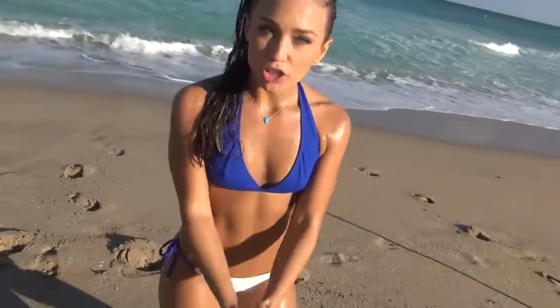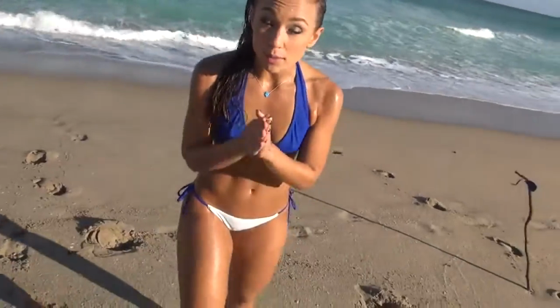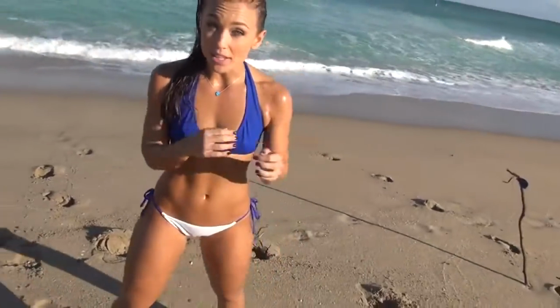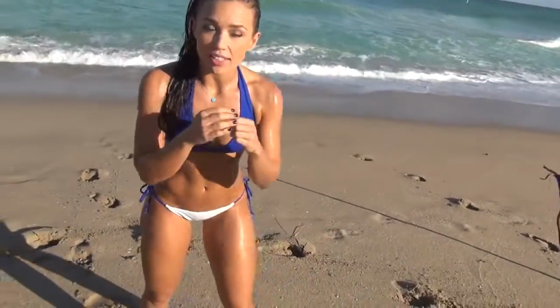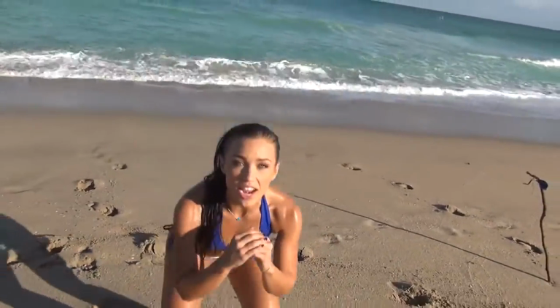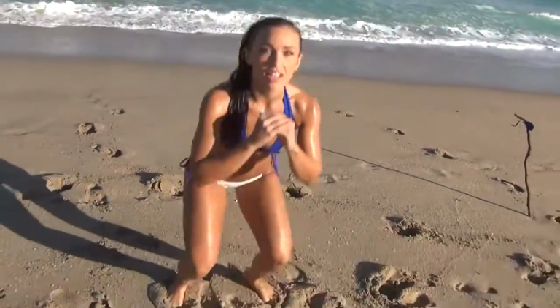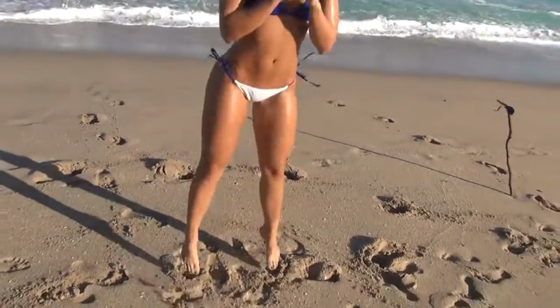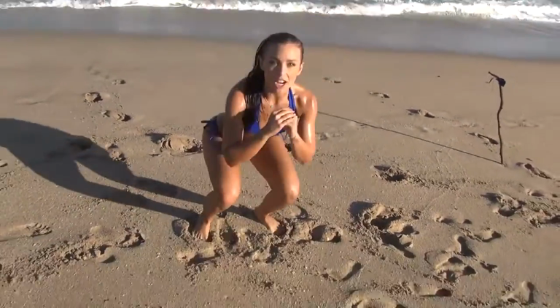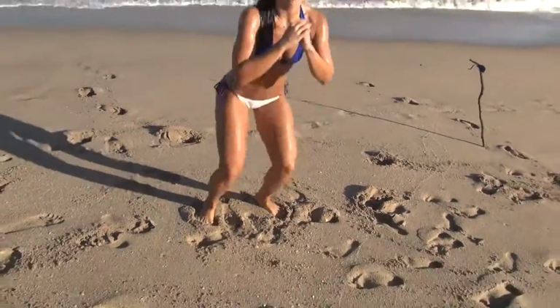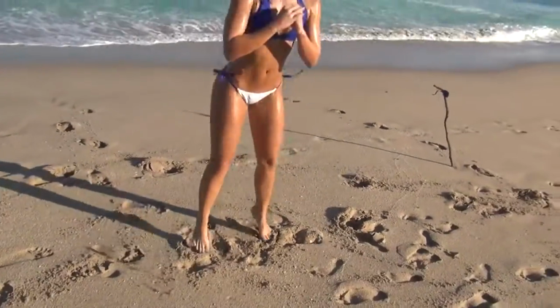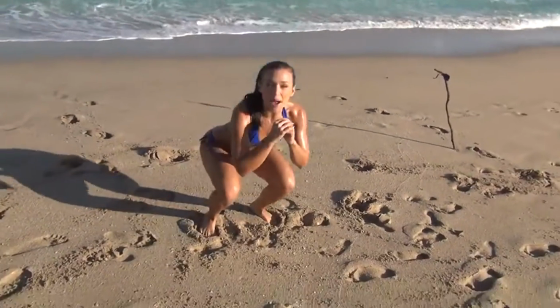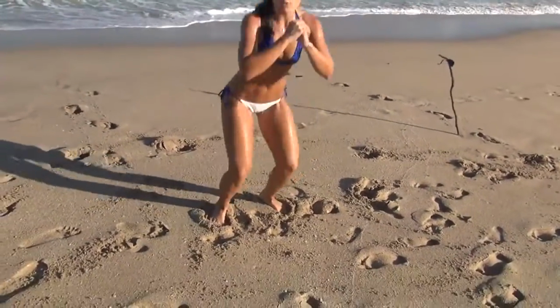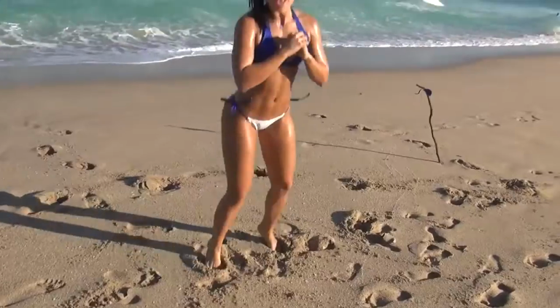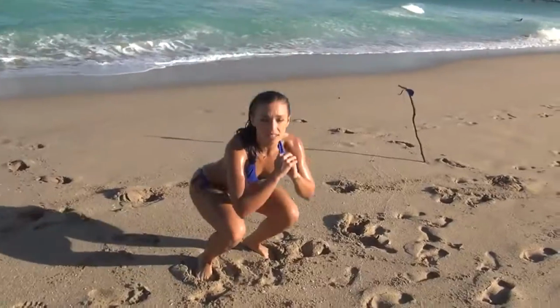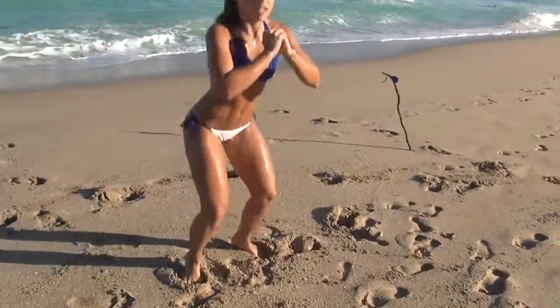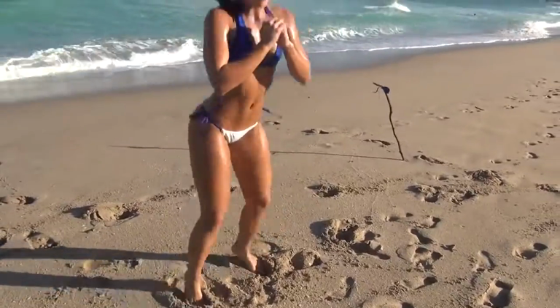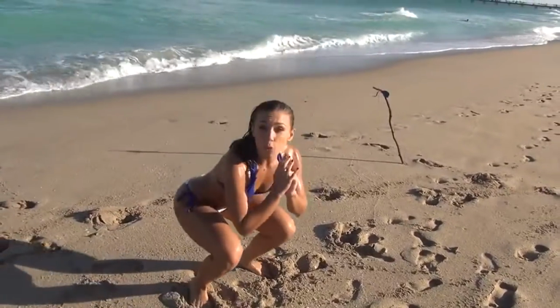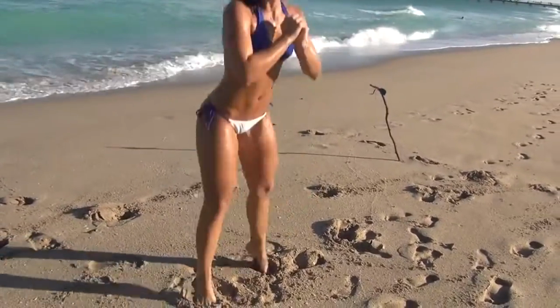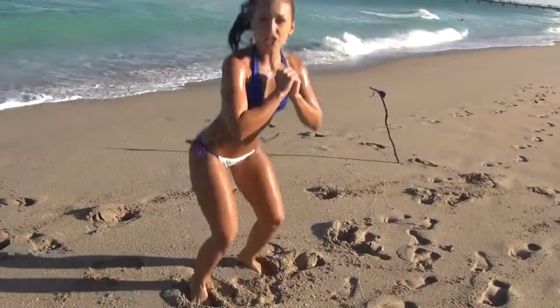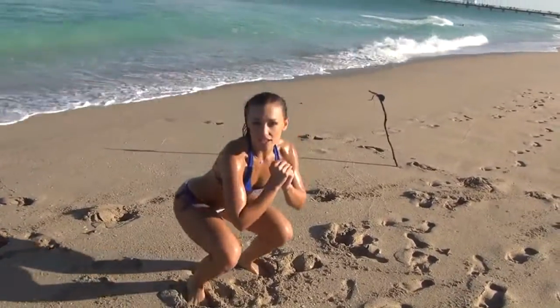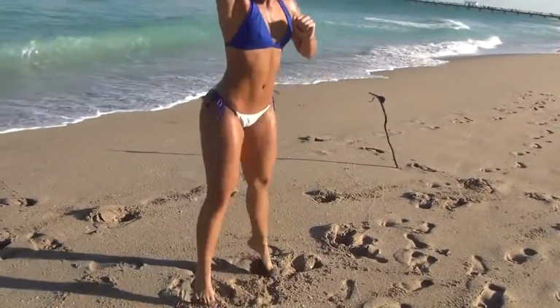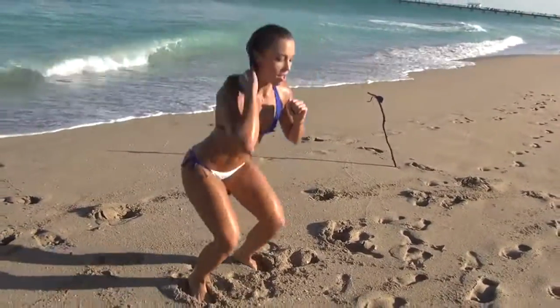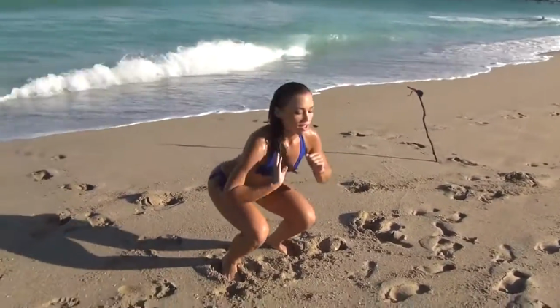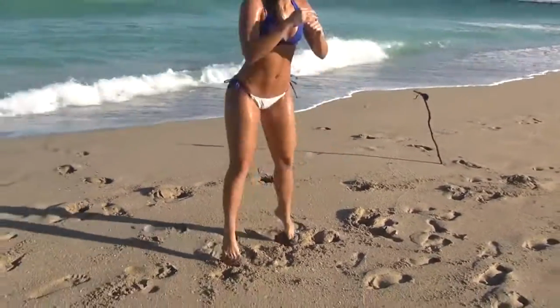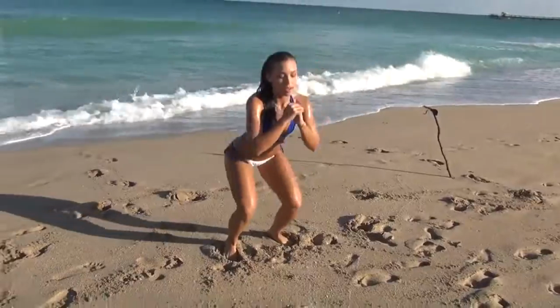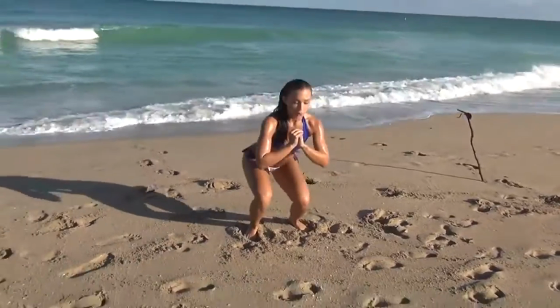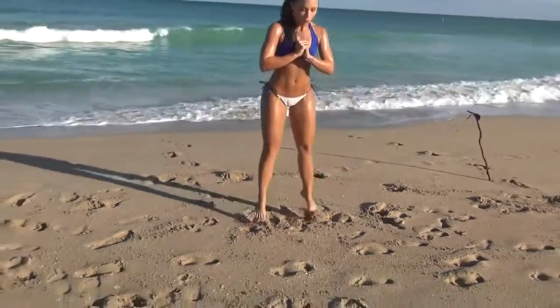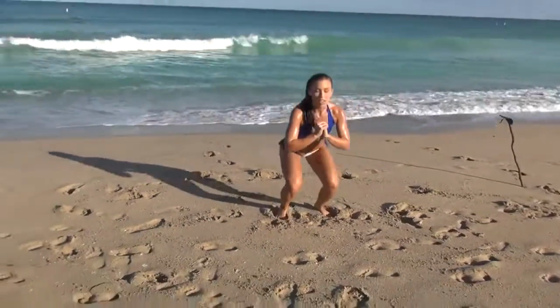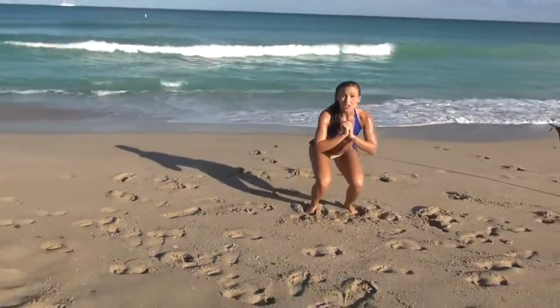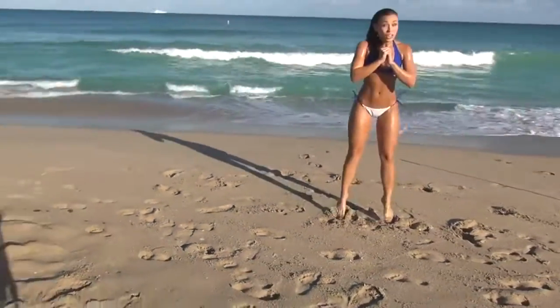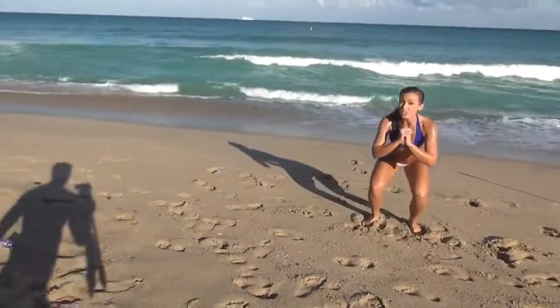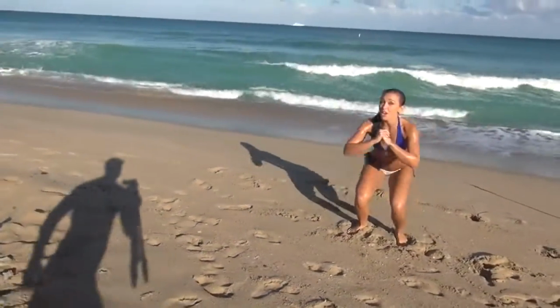We're going to start with some jumping squats. Straight up. Really power with your legs. Make sure your weight is in your heels. You're going to really feel this one burn.